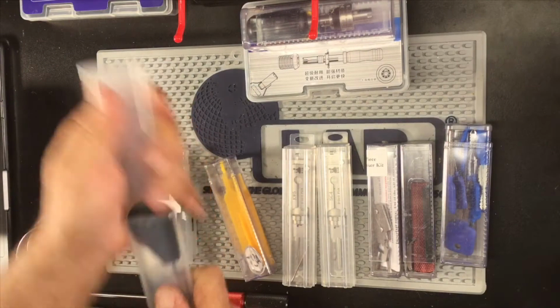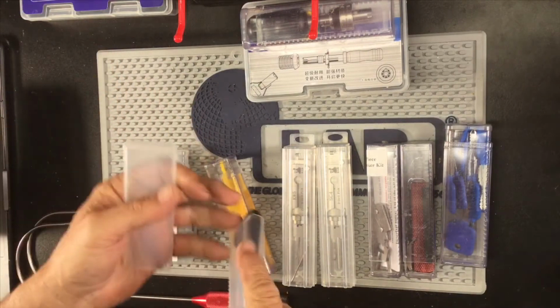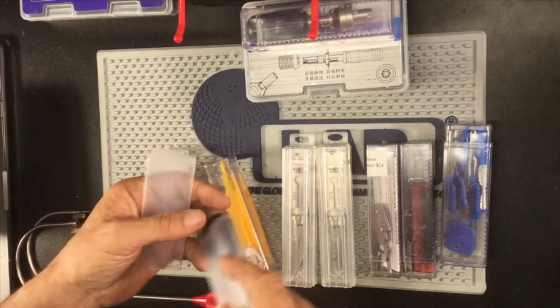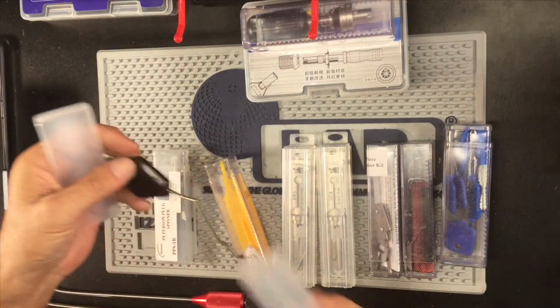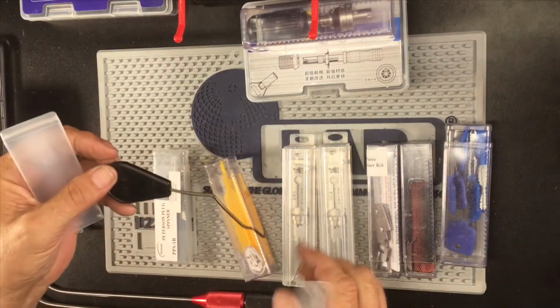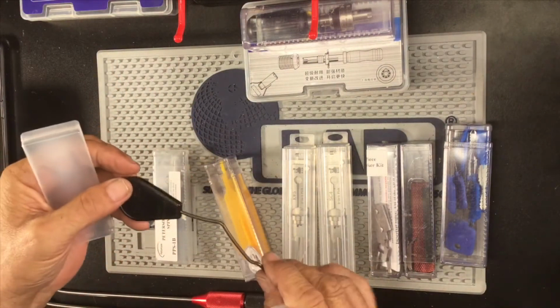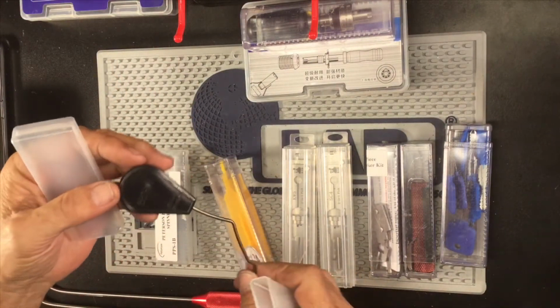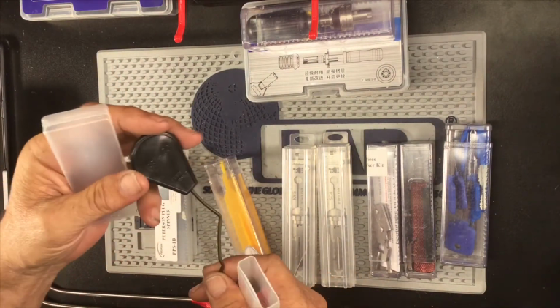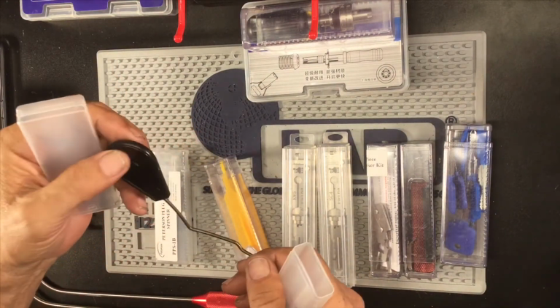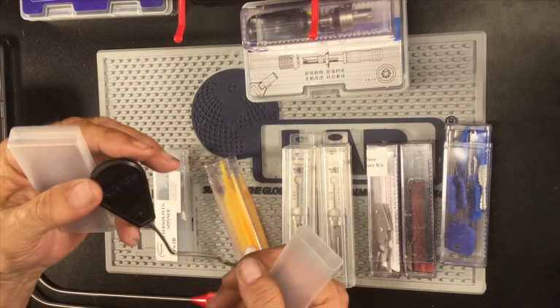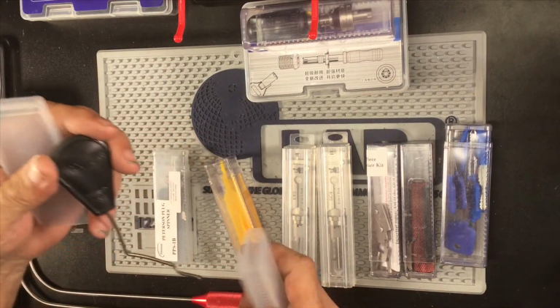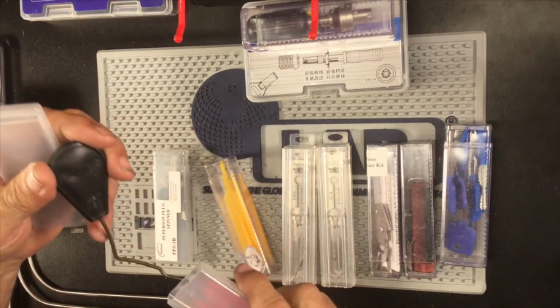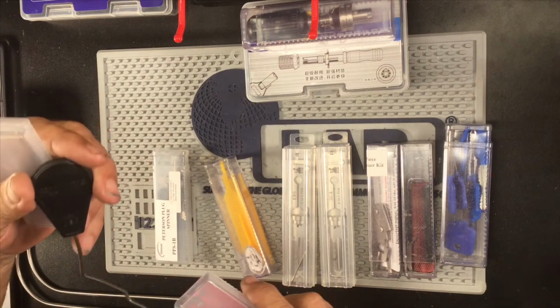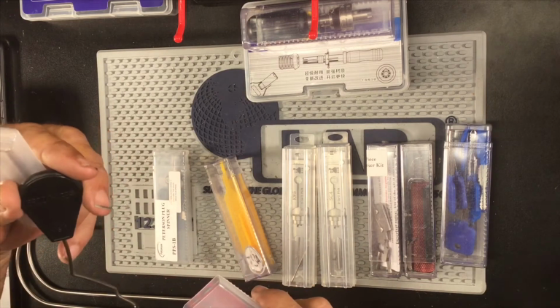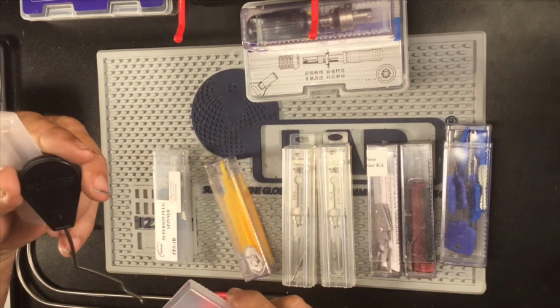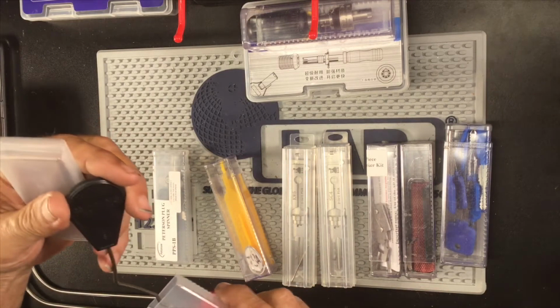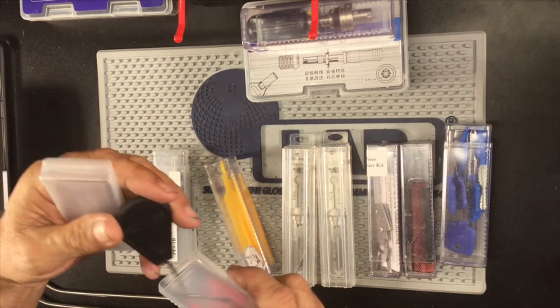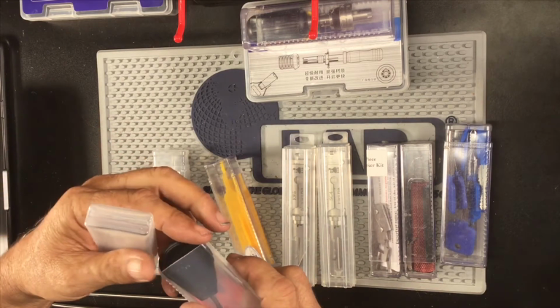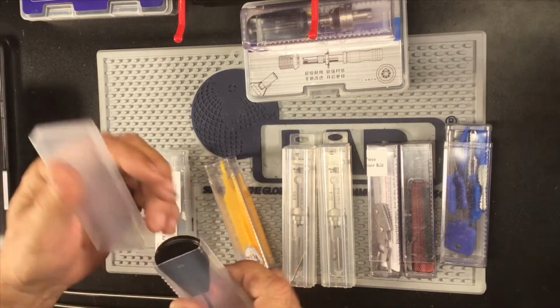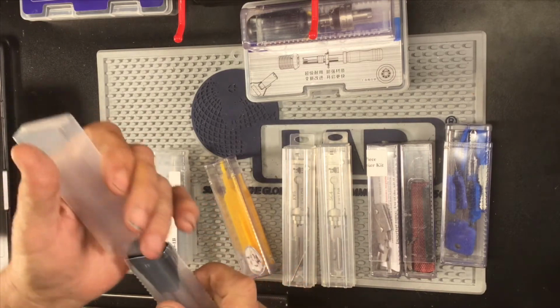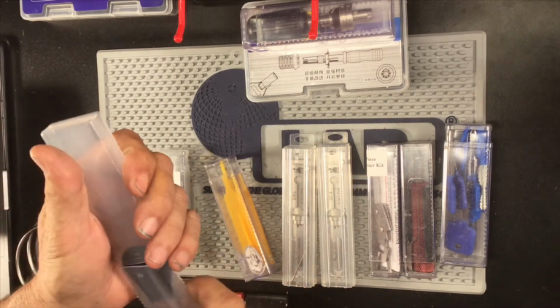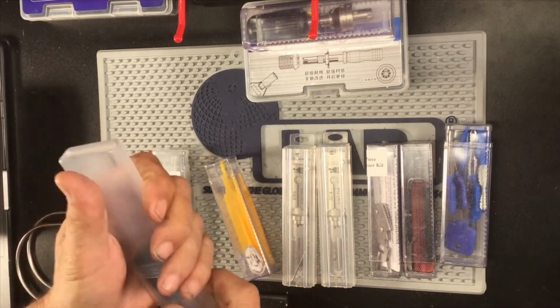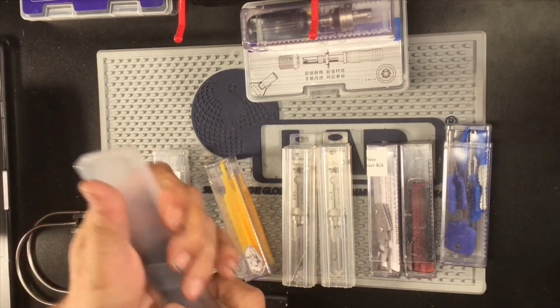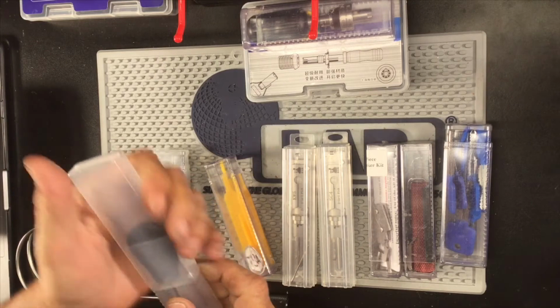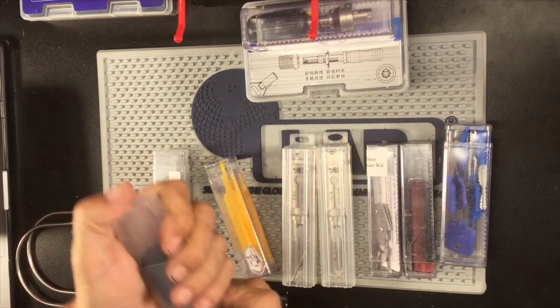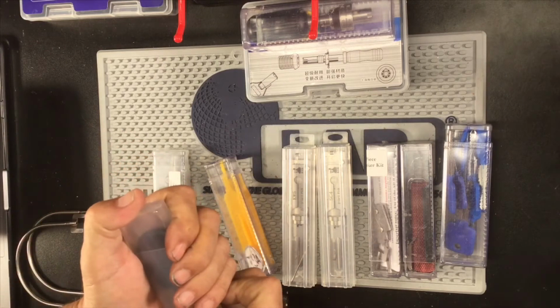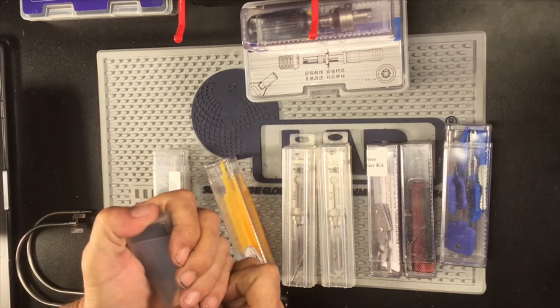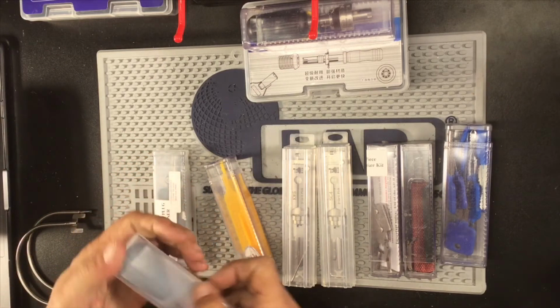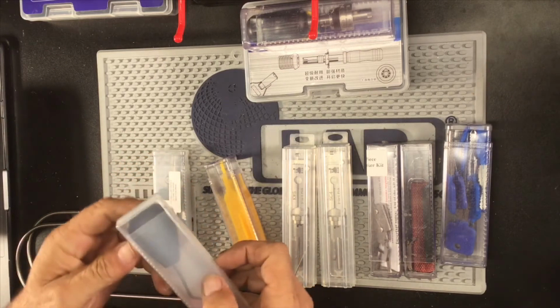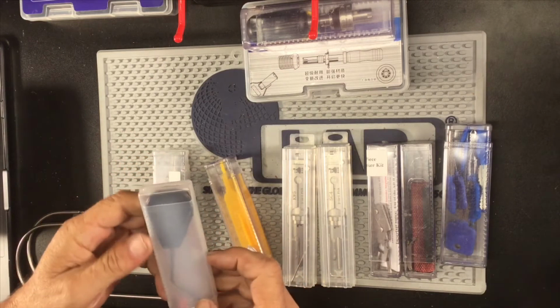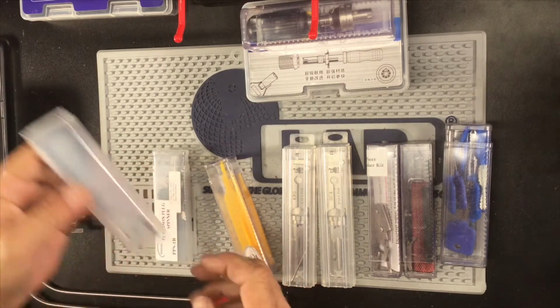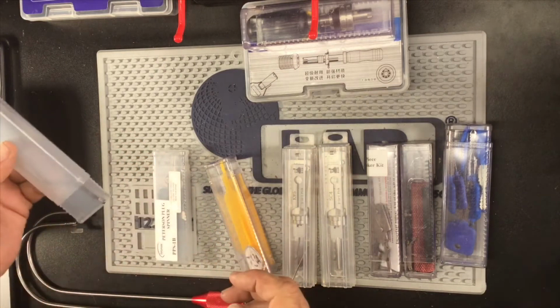This piece here is the bypass tool for any of the smart locks — Kwikset, Schlage.